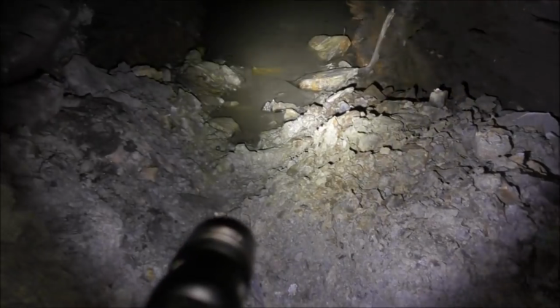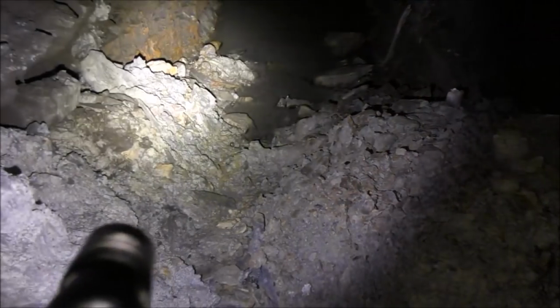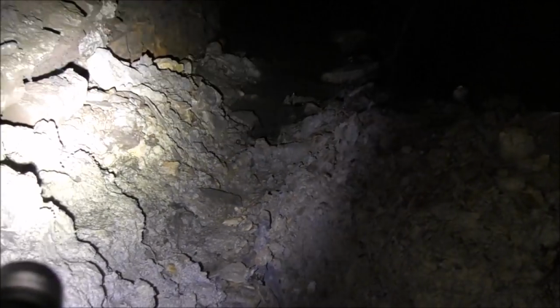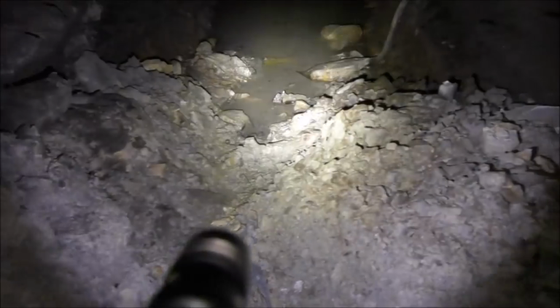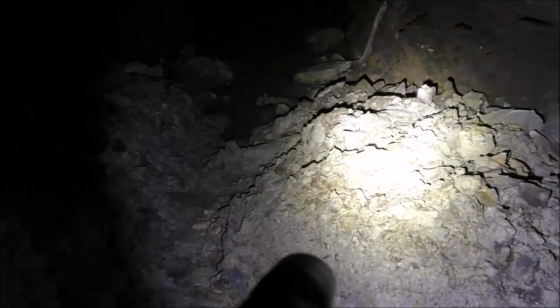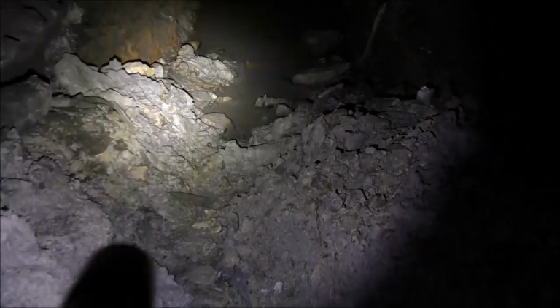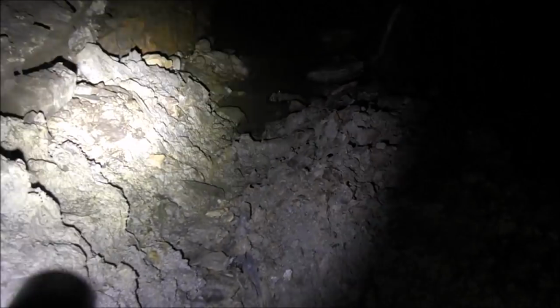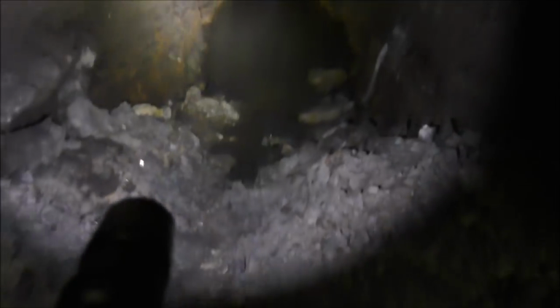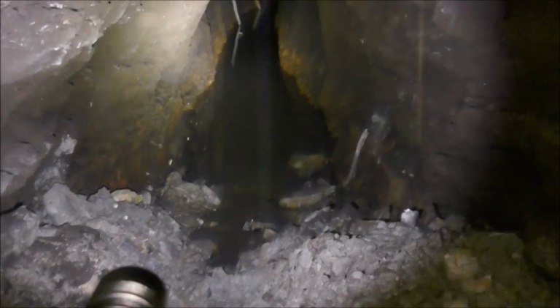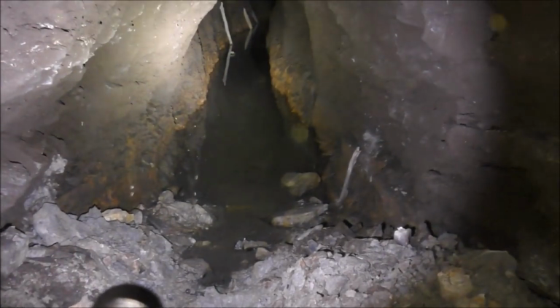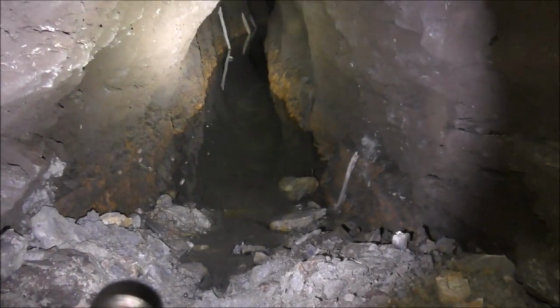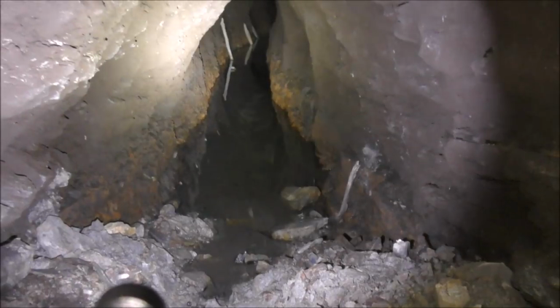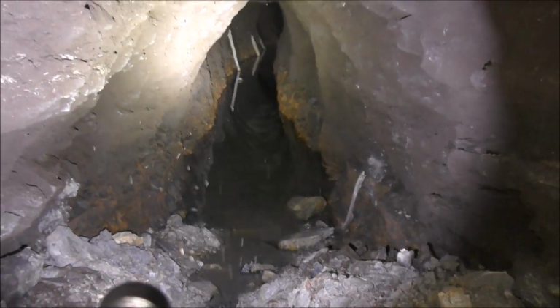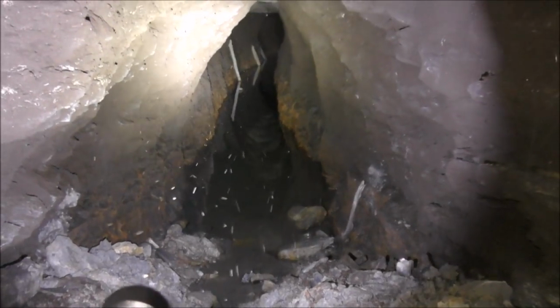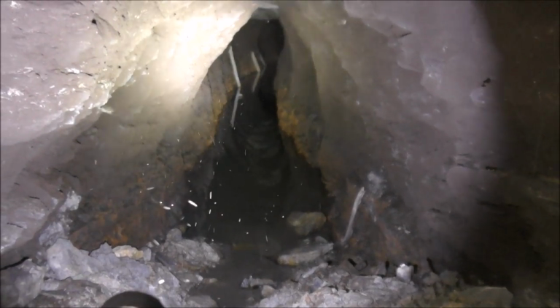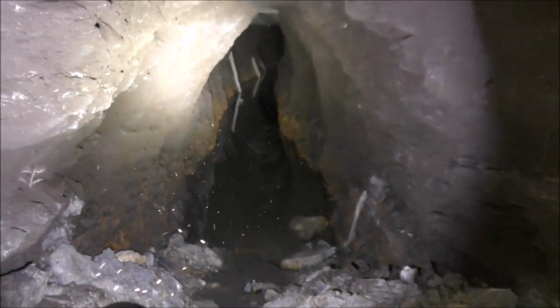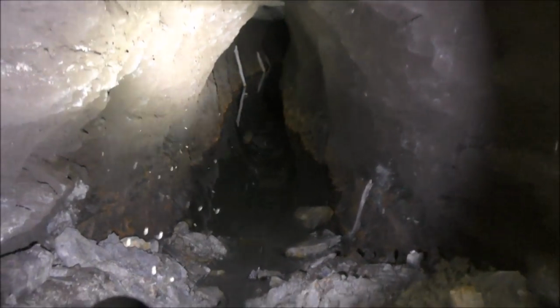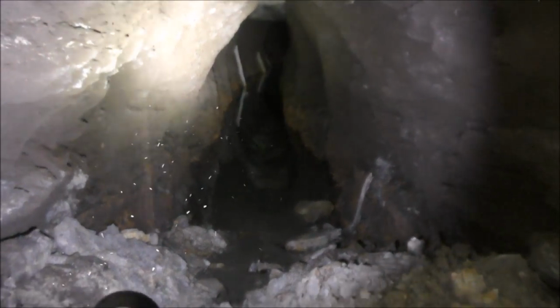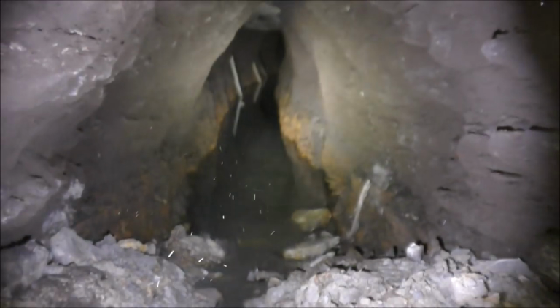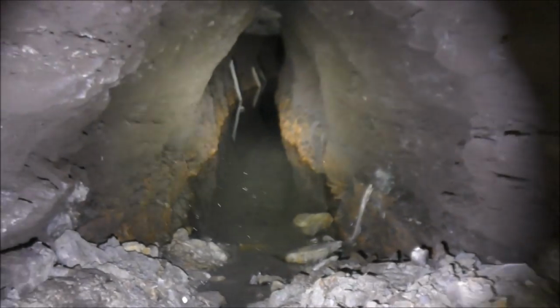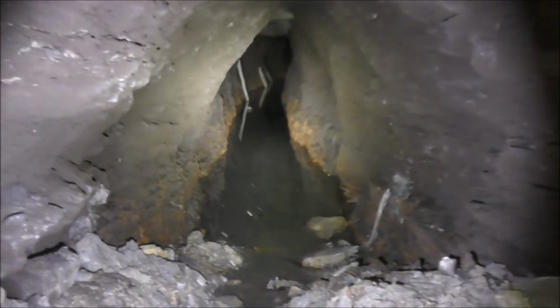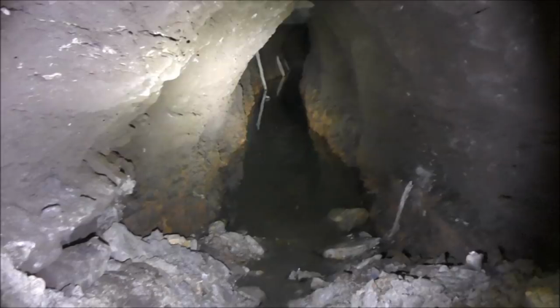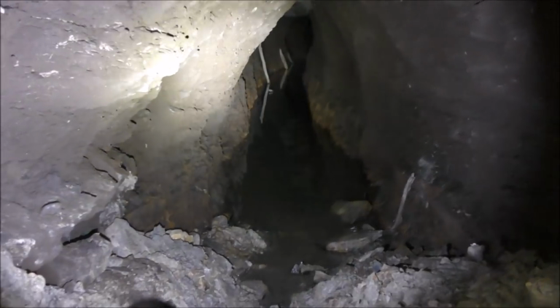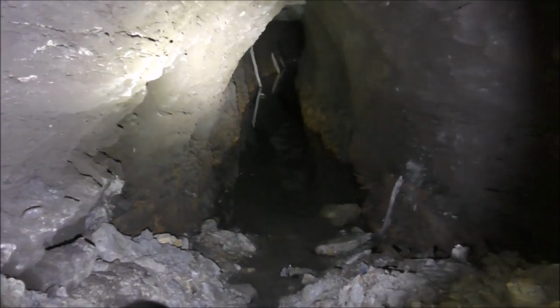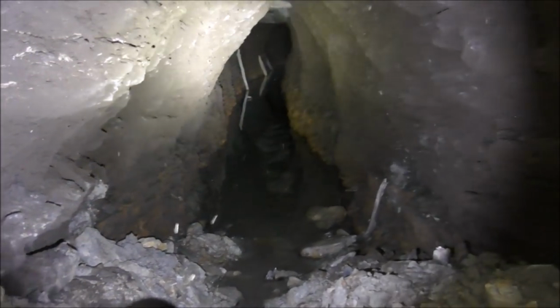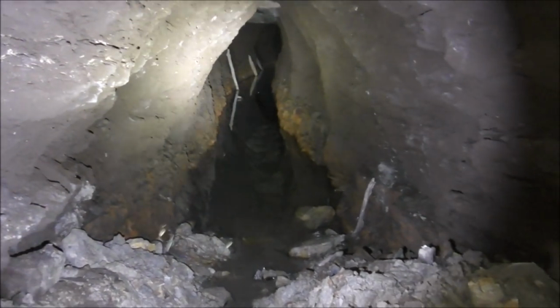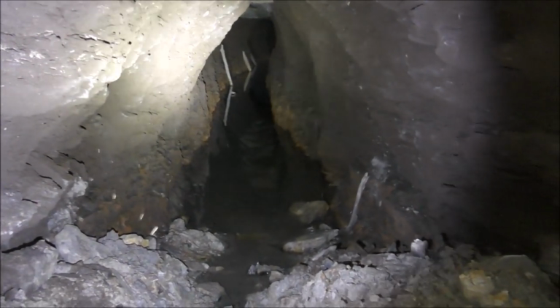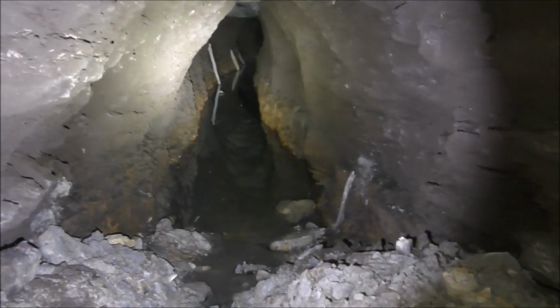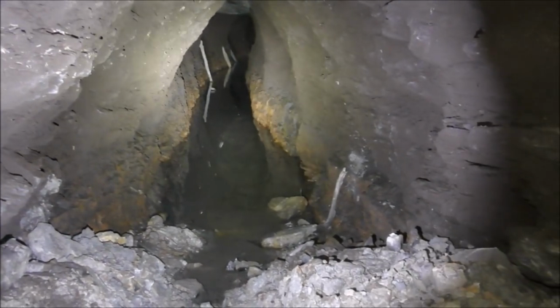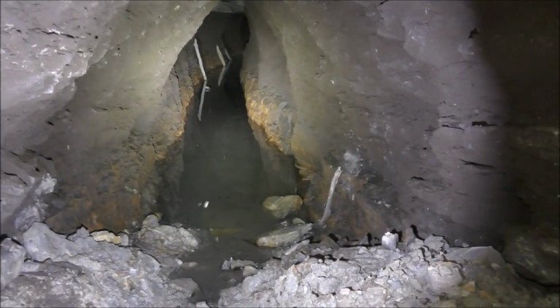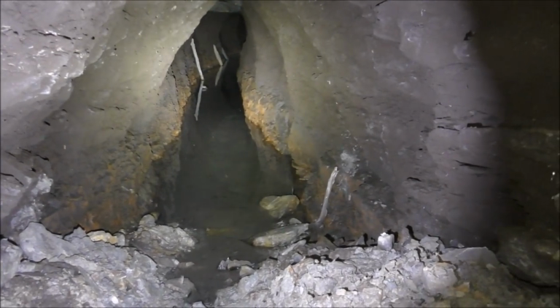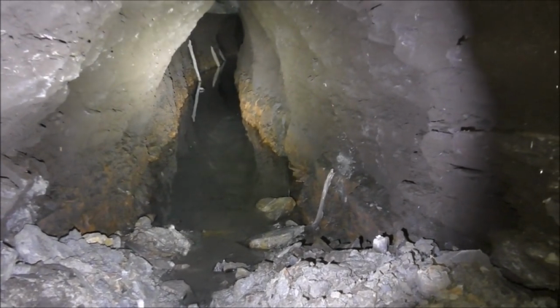It looks like all this stuff on the front here is what they've been clearing out, and the rest of it has been like that for the last 150 years. I'm not going to go in there — I don't have a death wish. But I would love to find out who has been going in there and who found this thing.